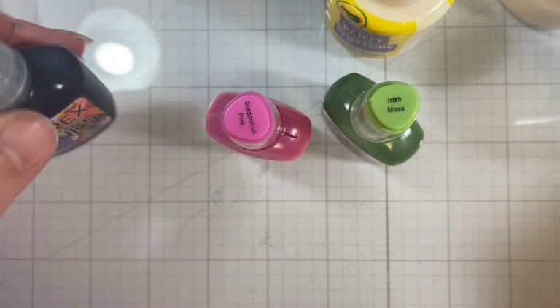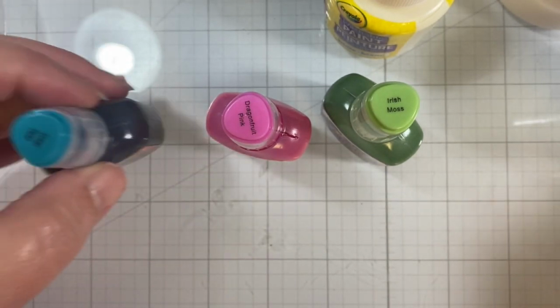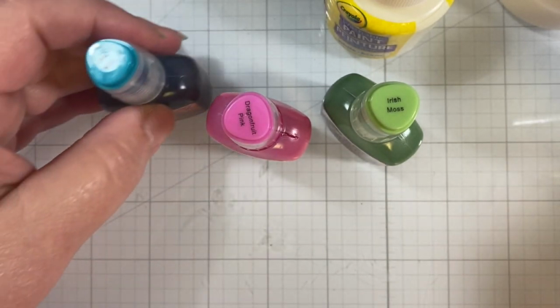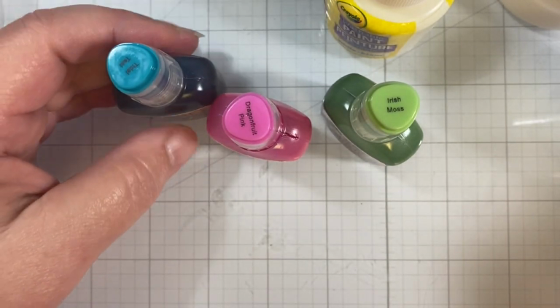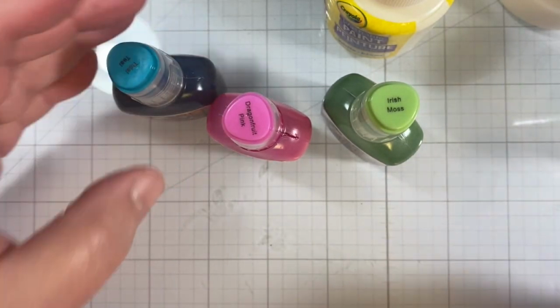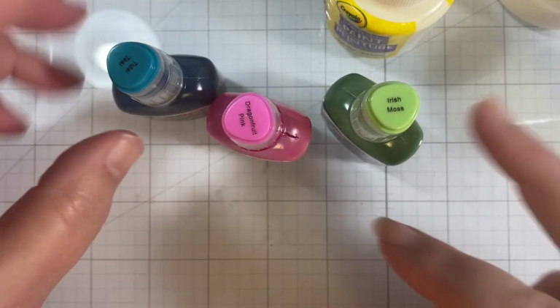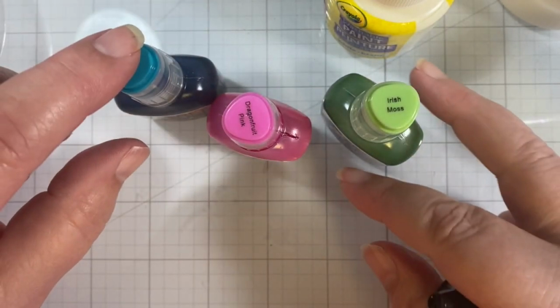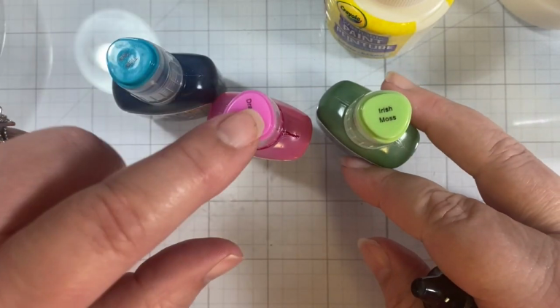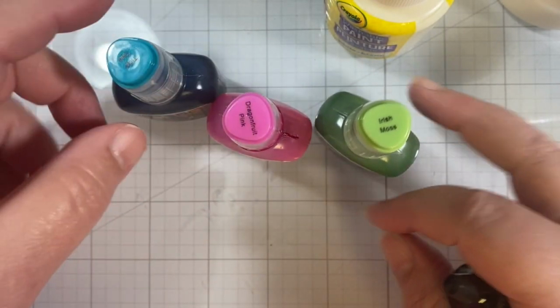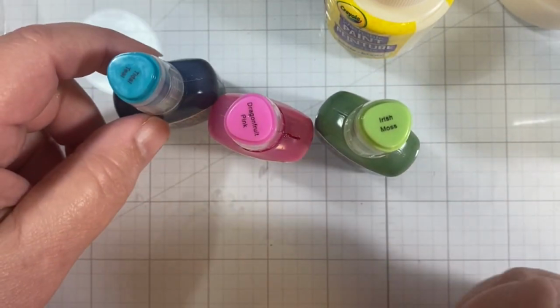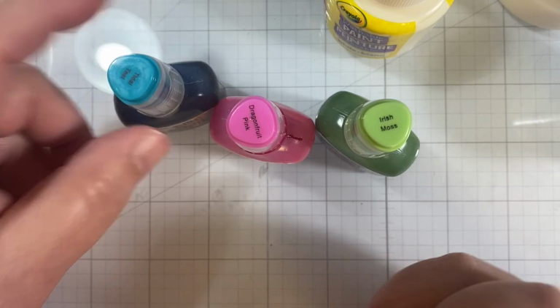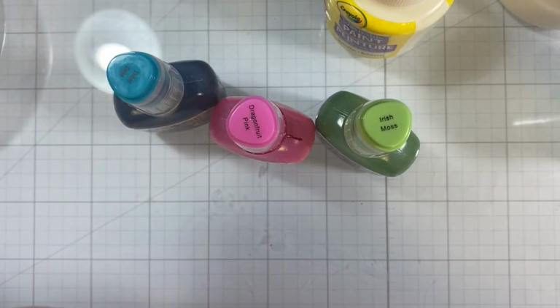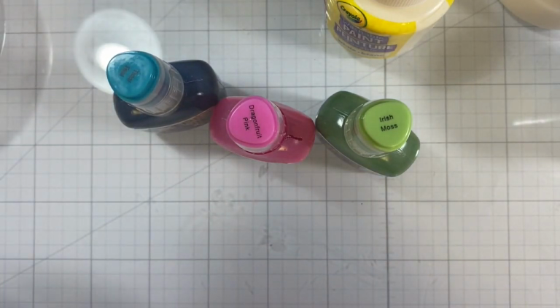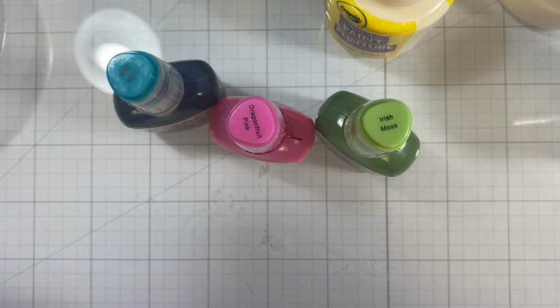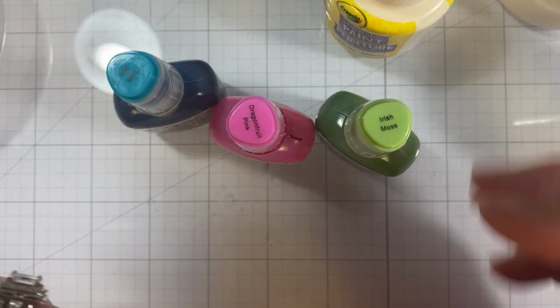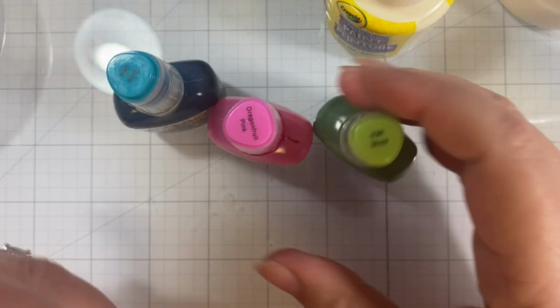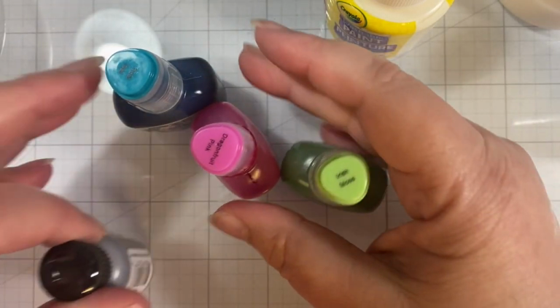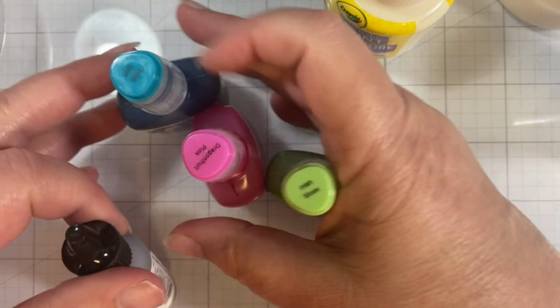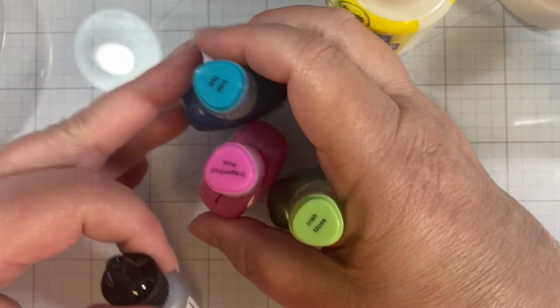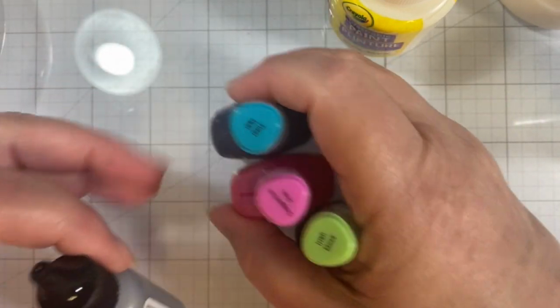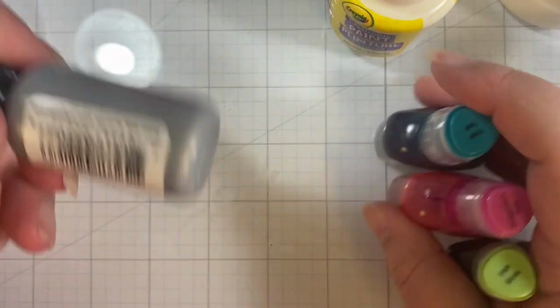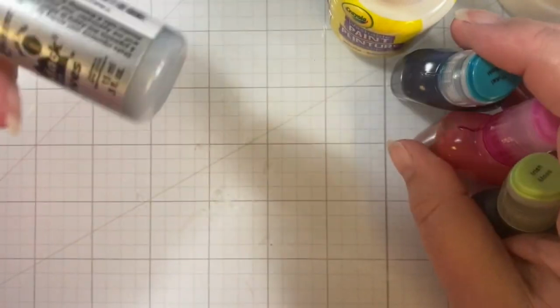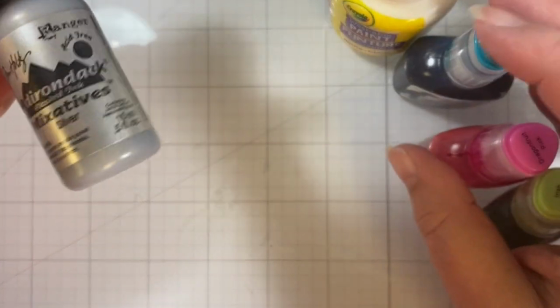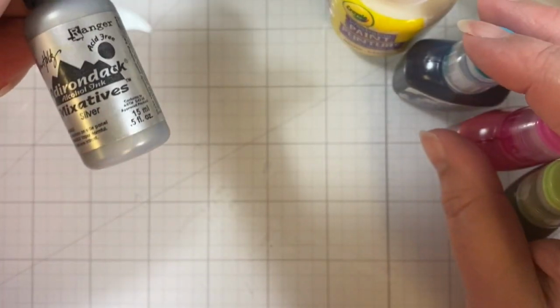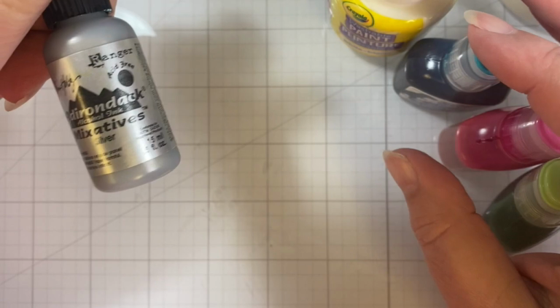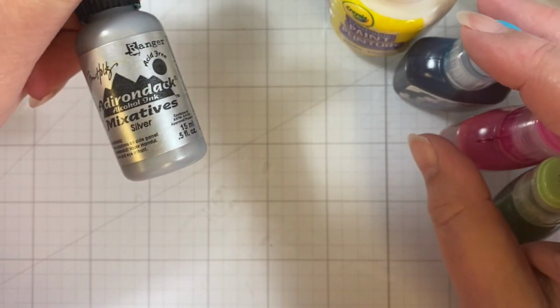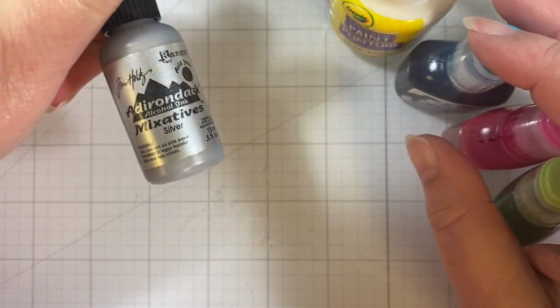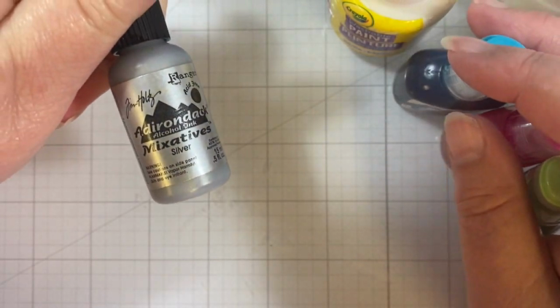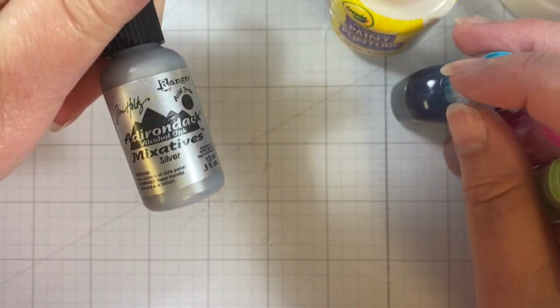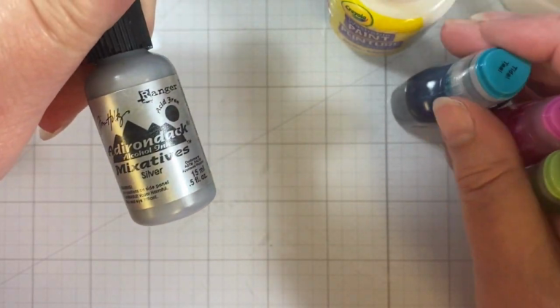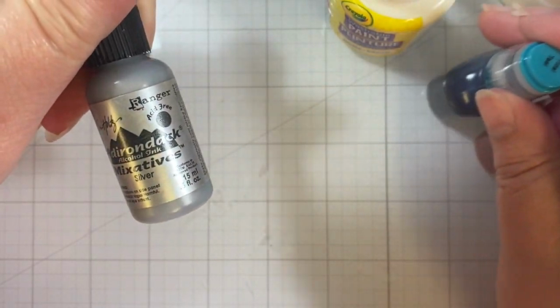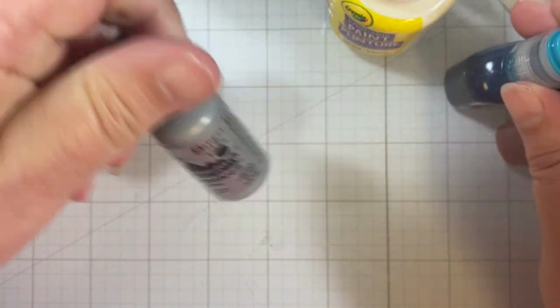It doesn't really matter what brand you use, but I have teal, dragon fruit, pink, and Irish moss. We'll see how those work together. And then I have a silver additive from Adirondack.